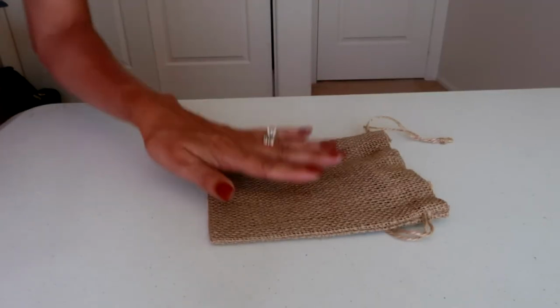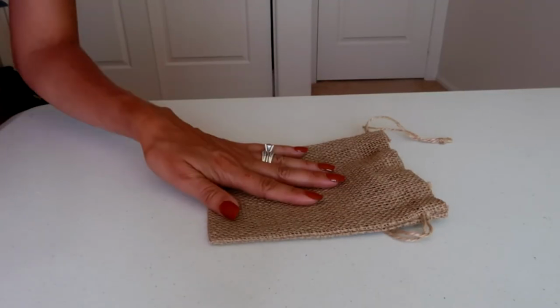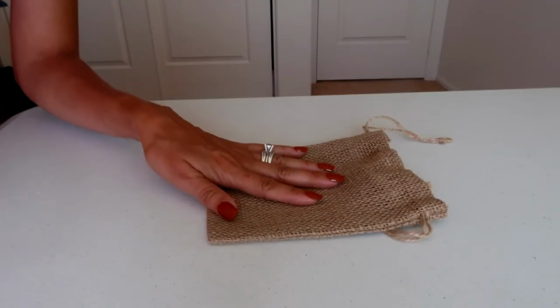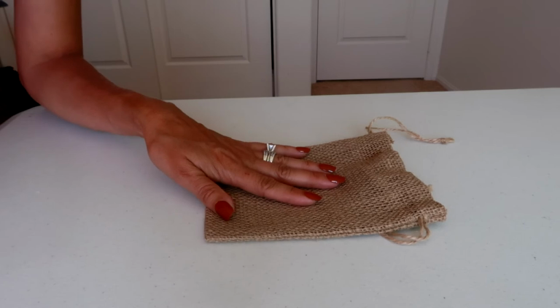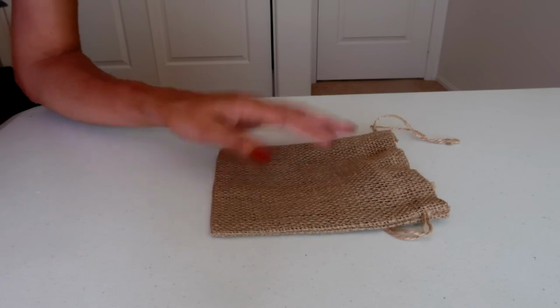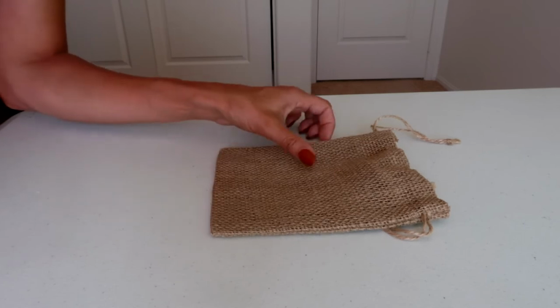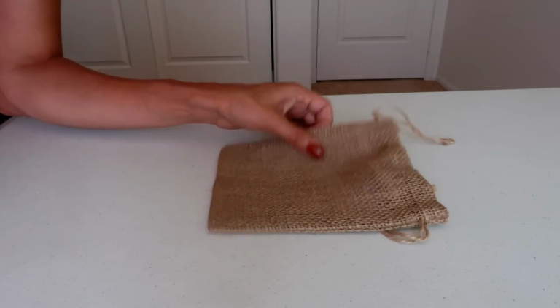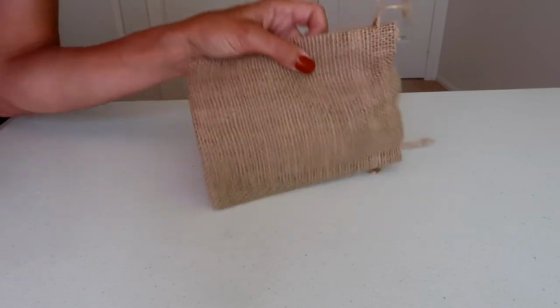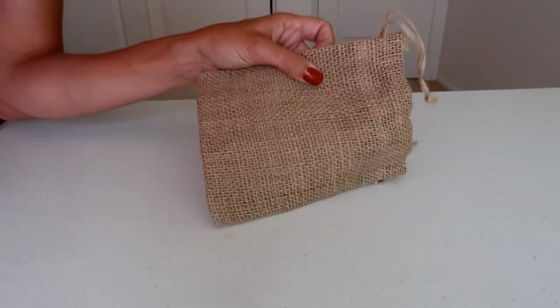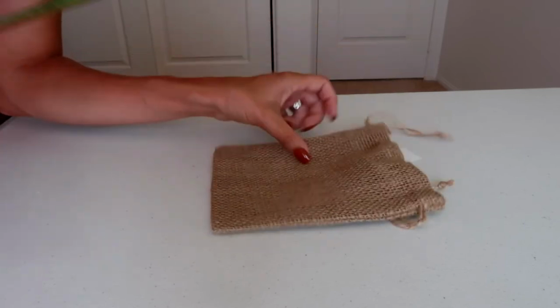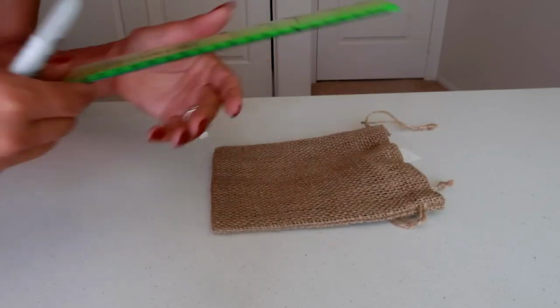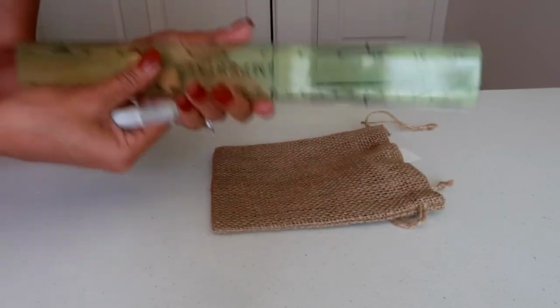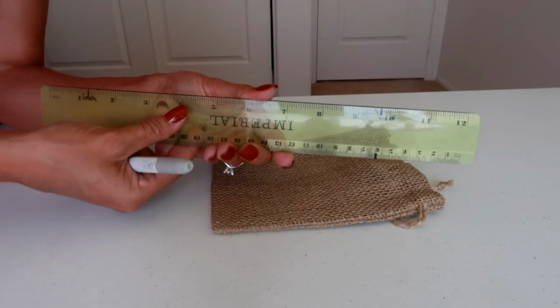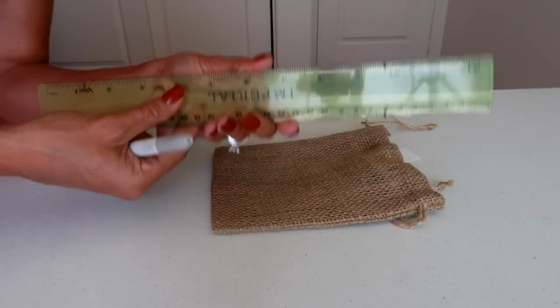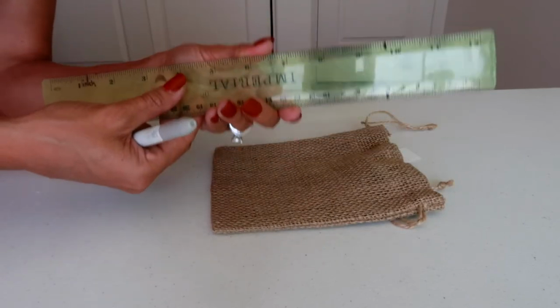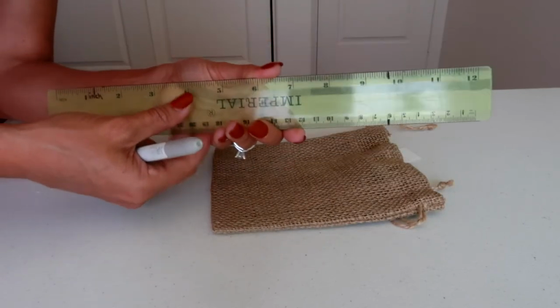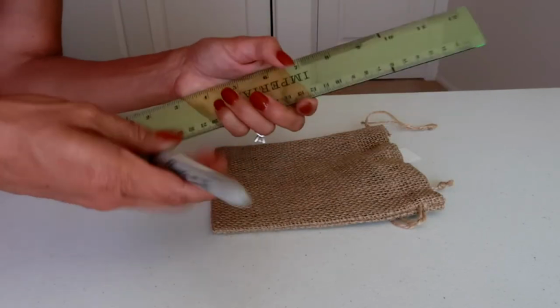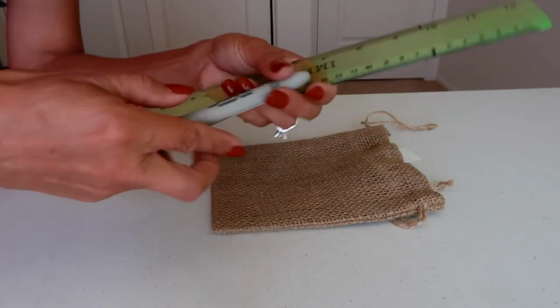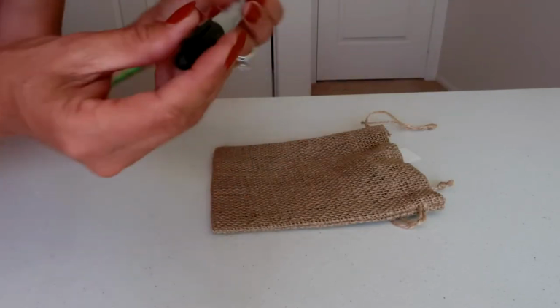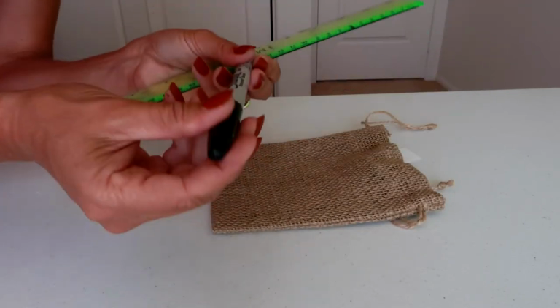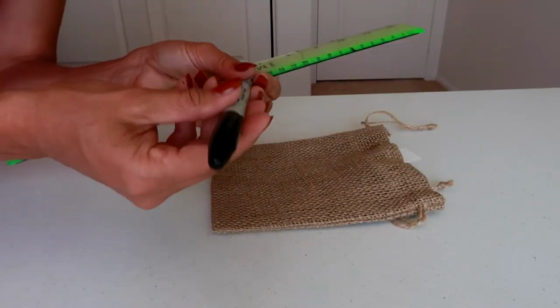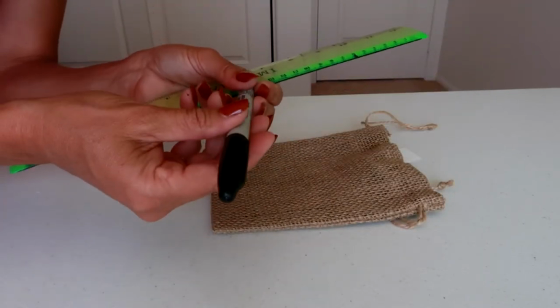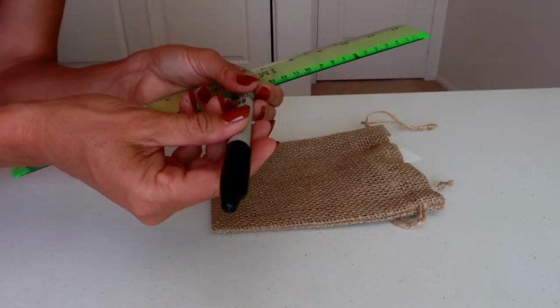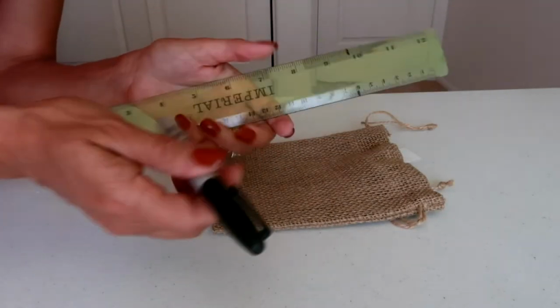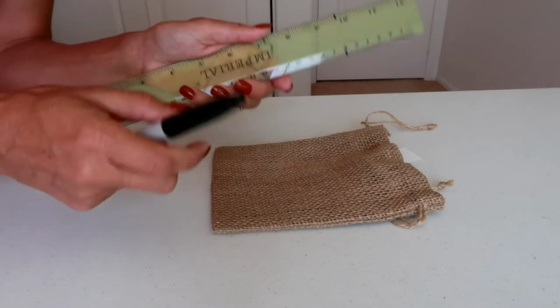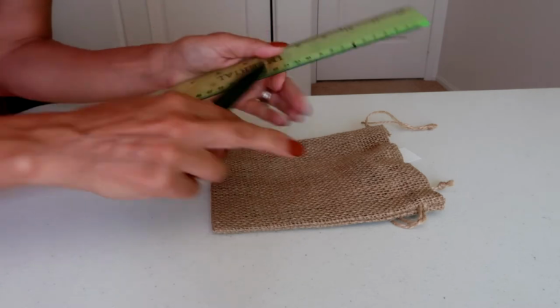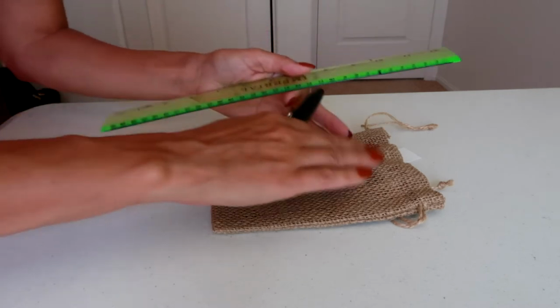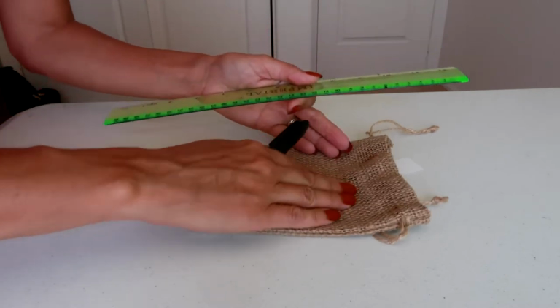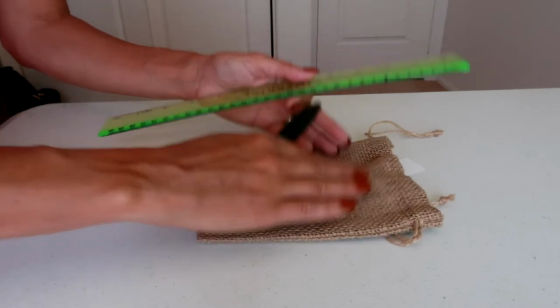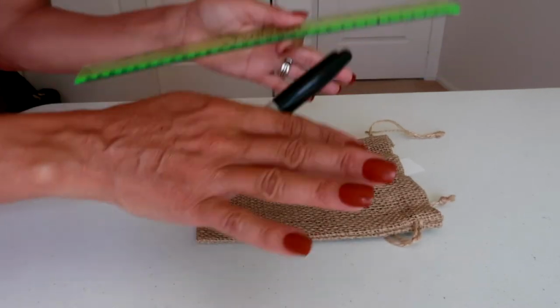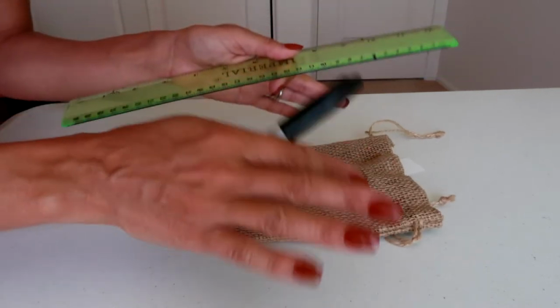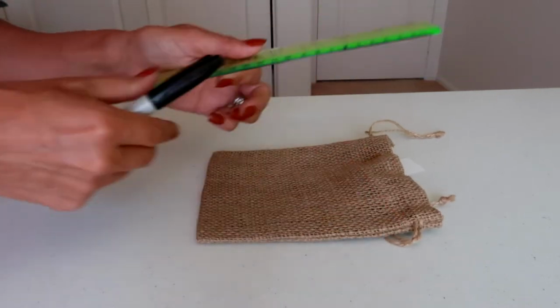Now I'm going to make my lines on my burlap bag. I'm going to use a ruler and my black permanent marker to make sure that my lines are fairly straight.